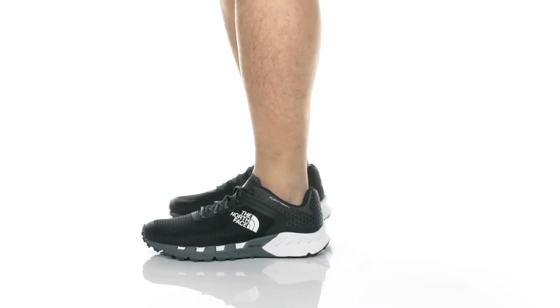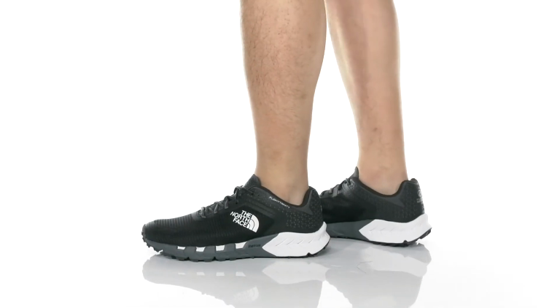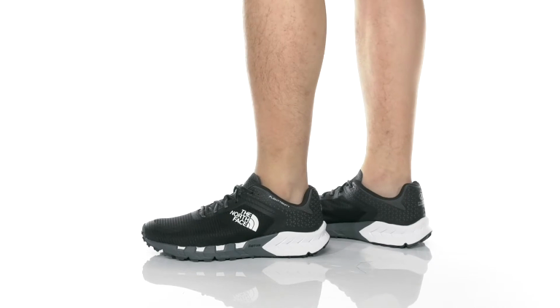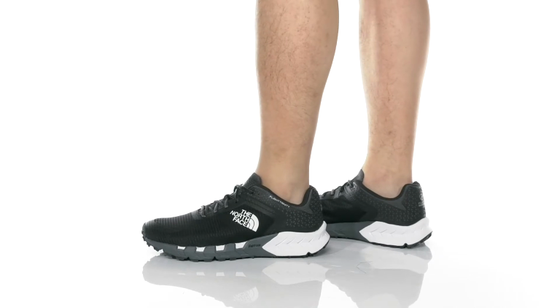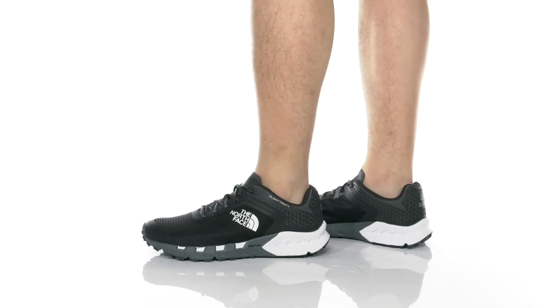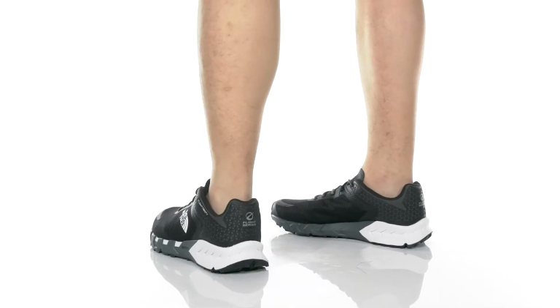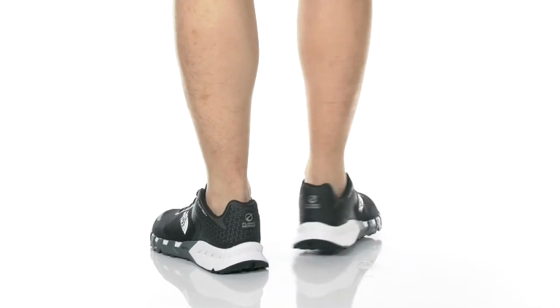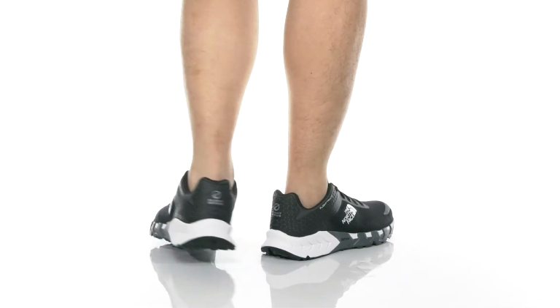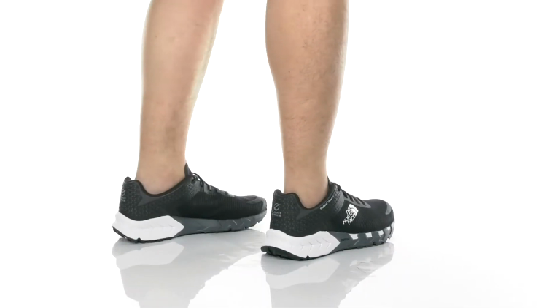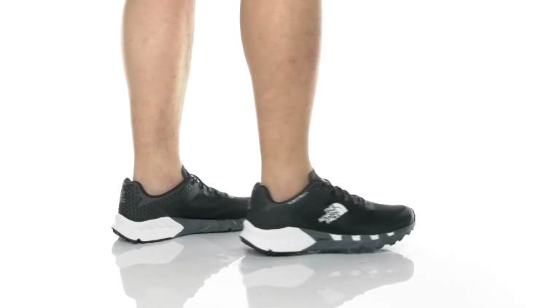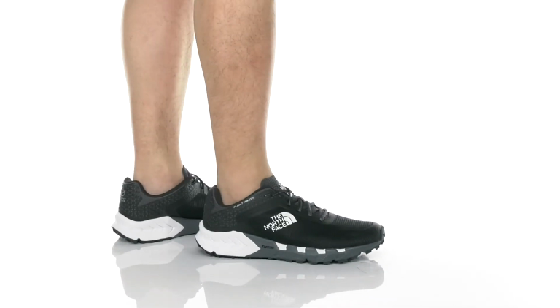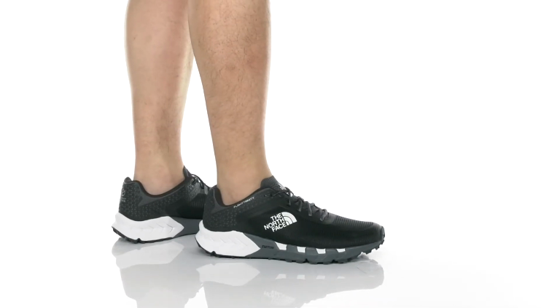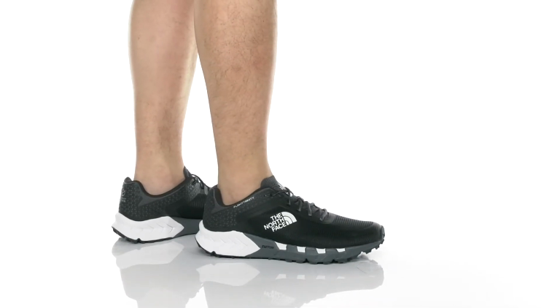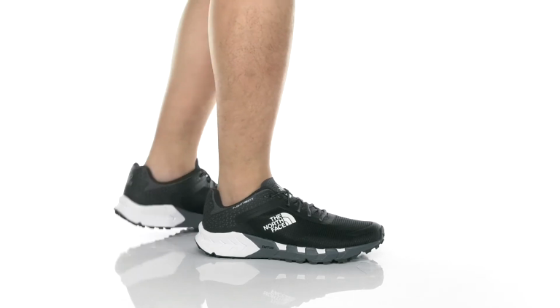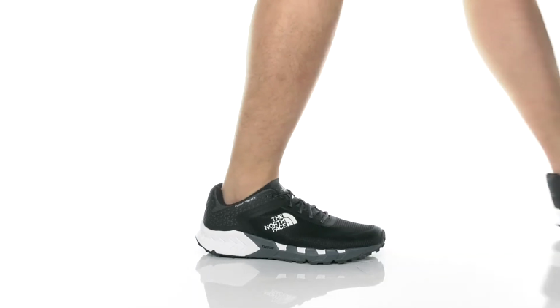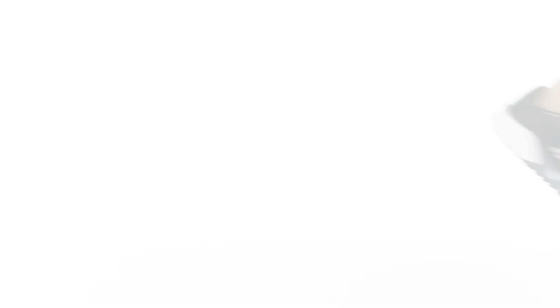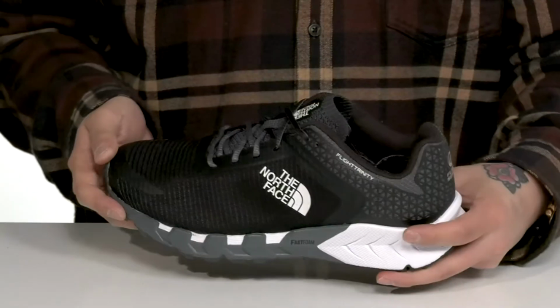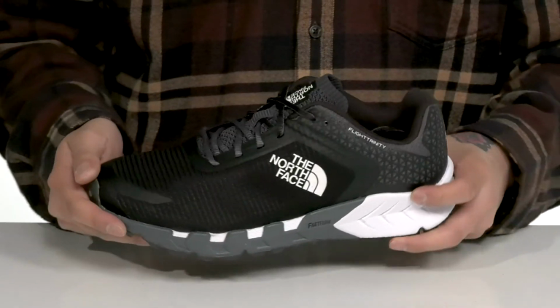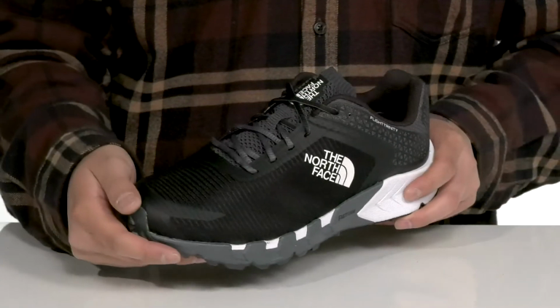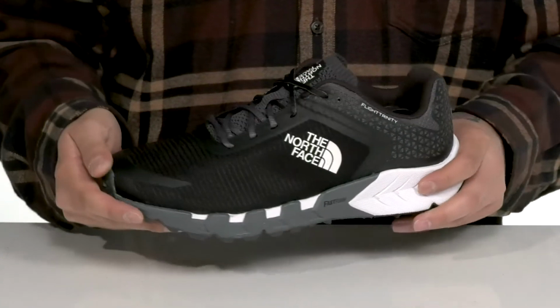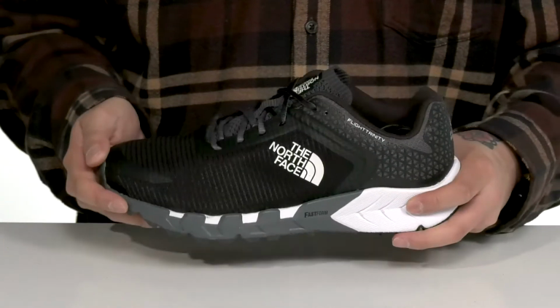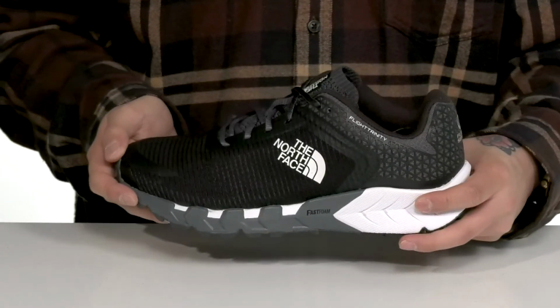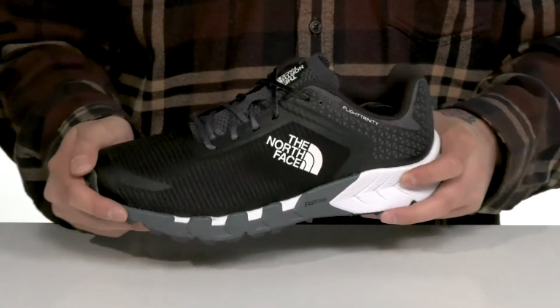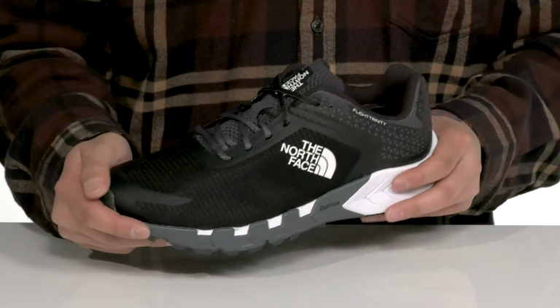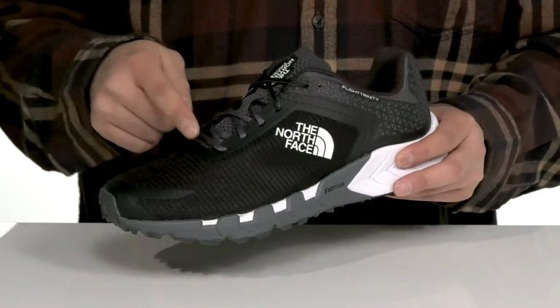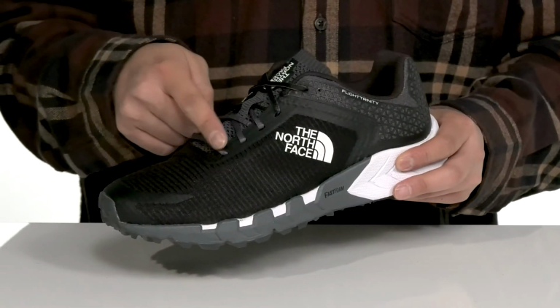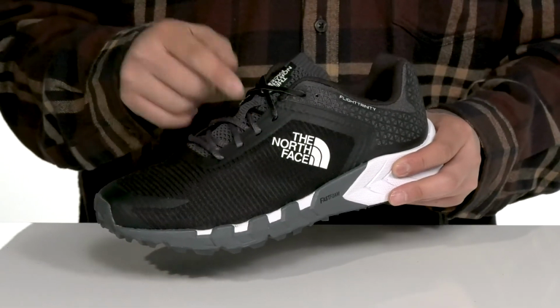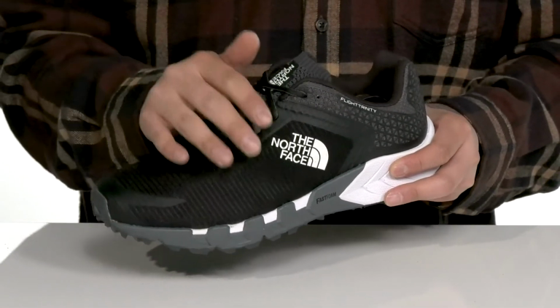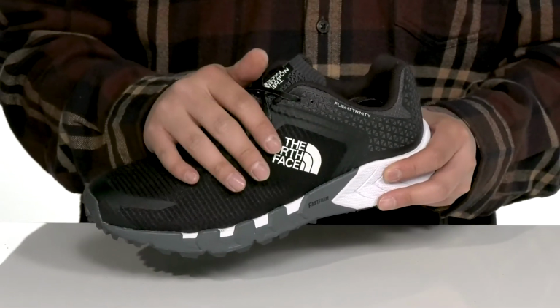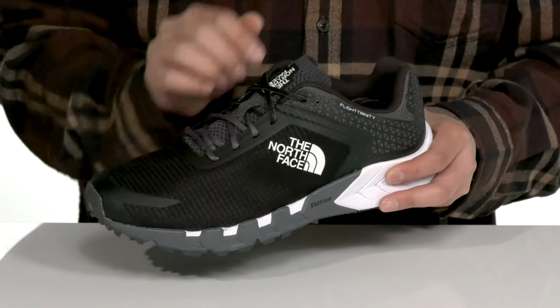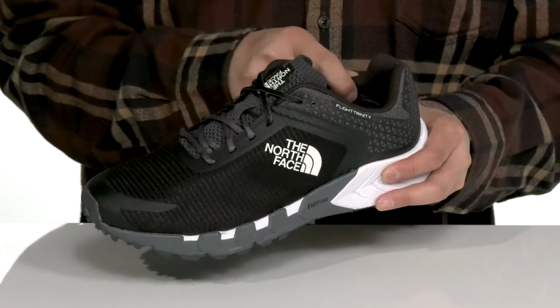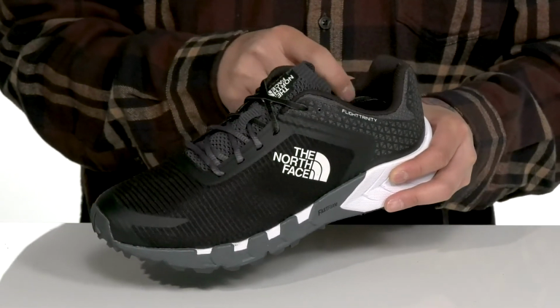This great shoe from the North Face features a very breathable mesh upper with synthetic overlays at the toe and heel area for additional support and protection. A seamless design throughout is going to help with less irritation while you're running or walking around. You've also got a traditional lace-up design that provides a secure fit.